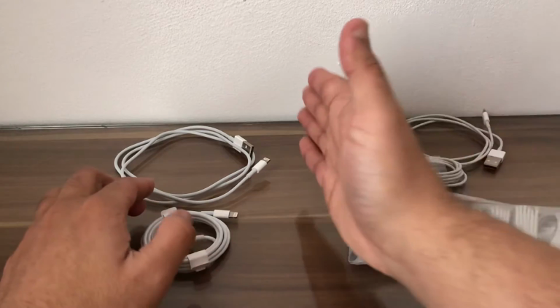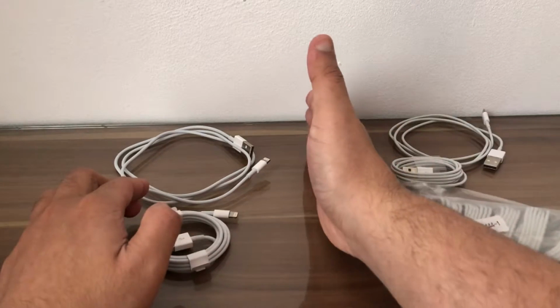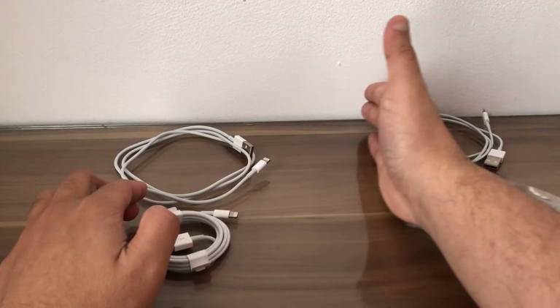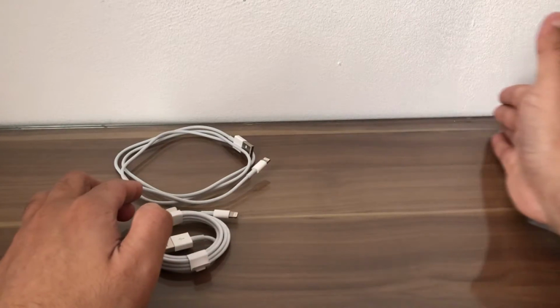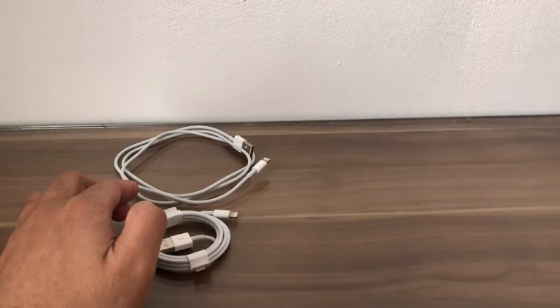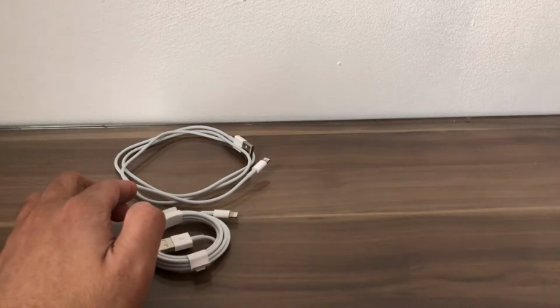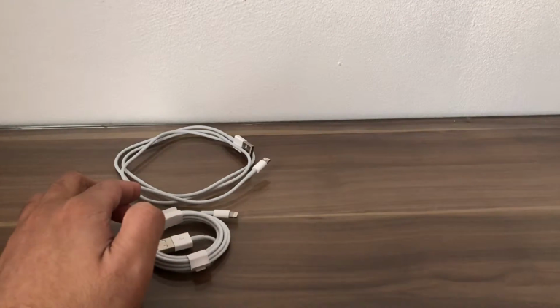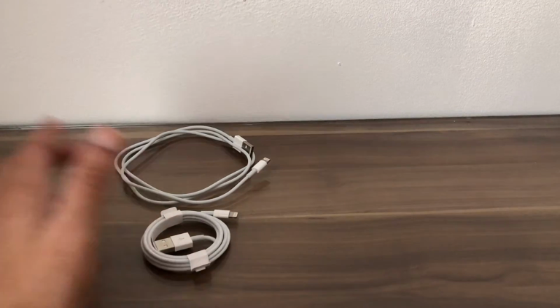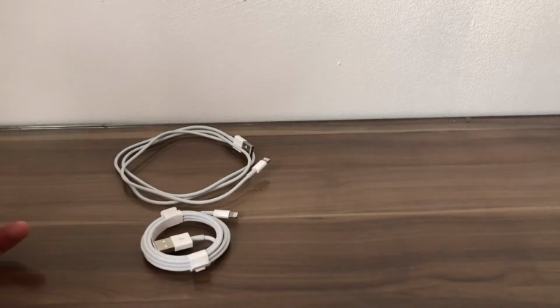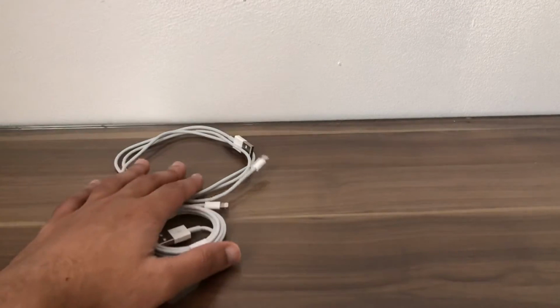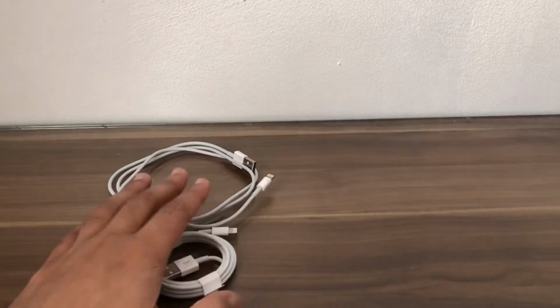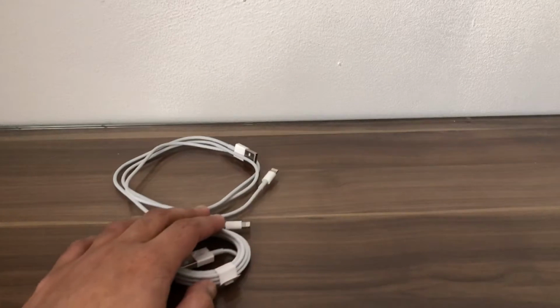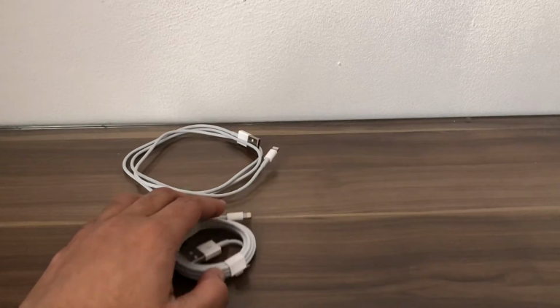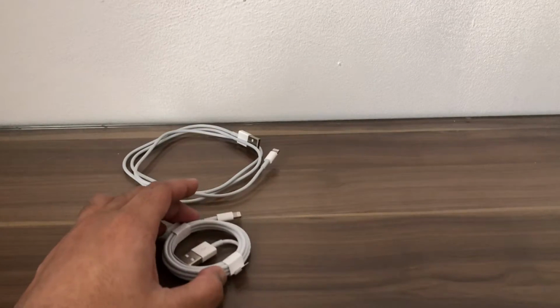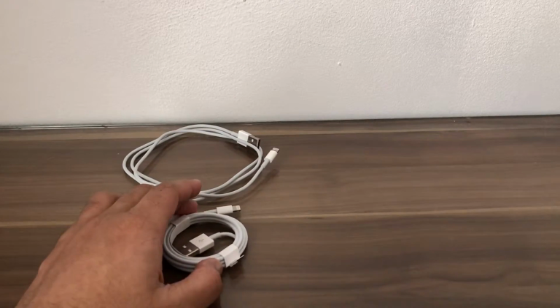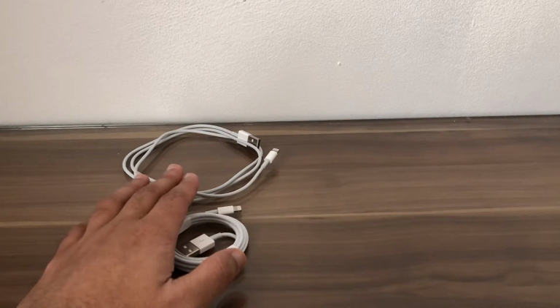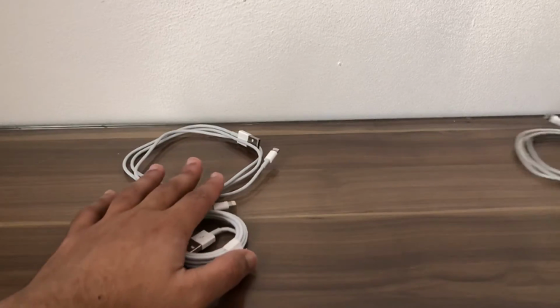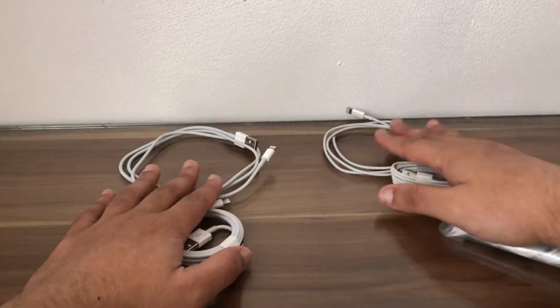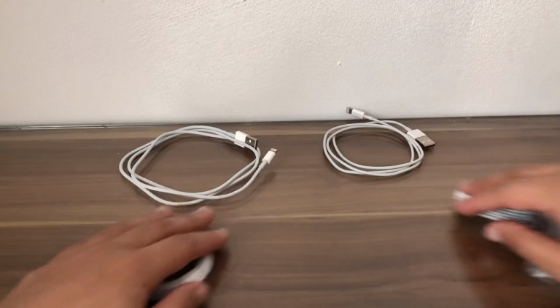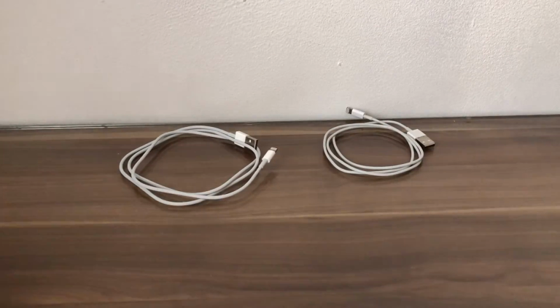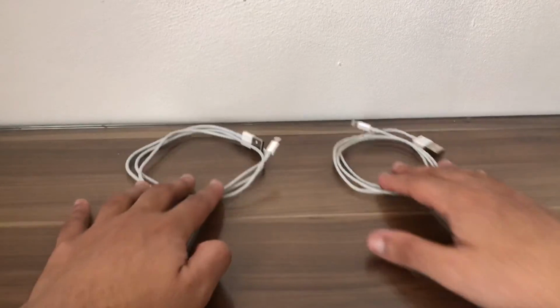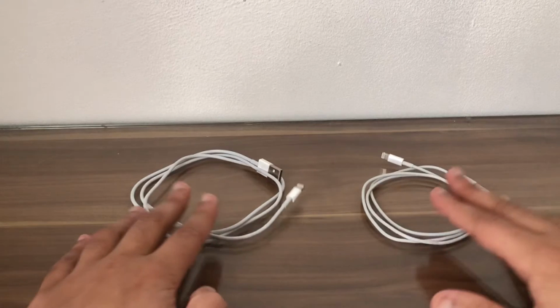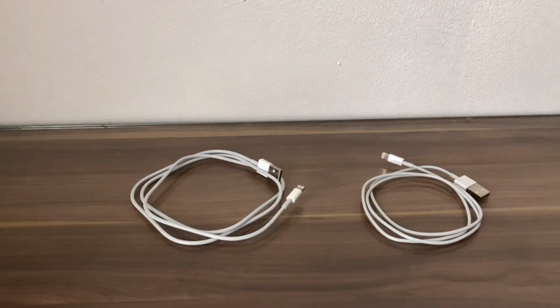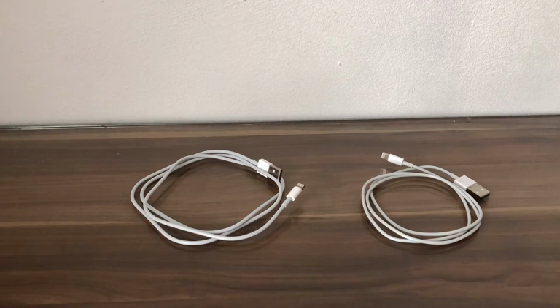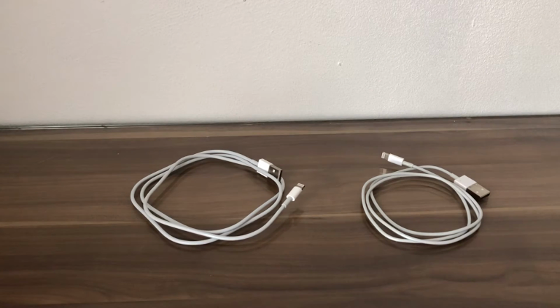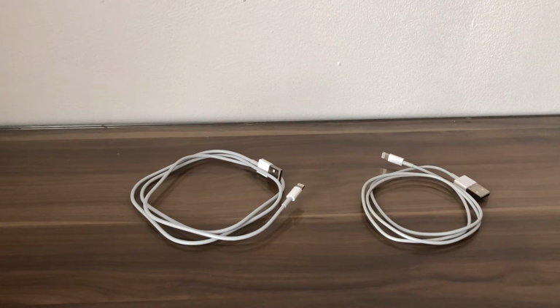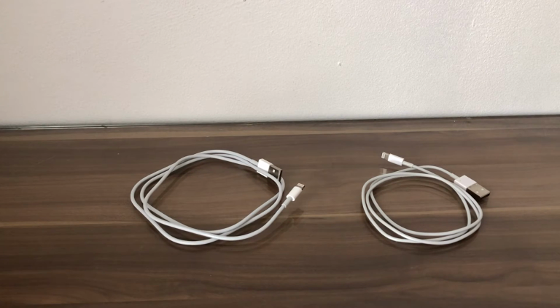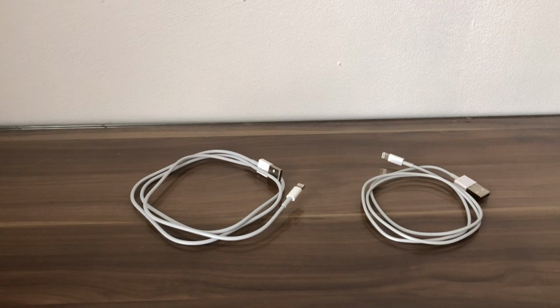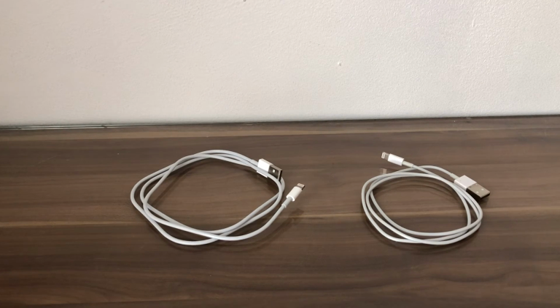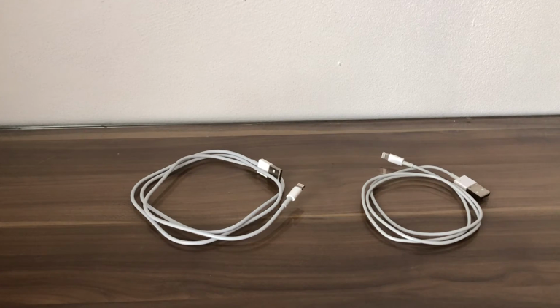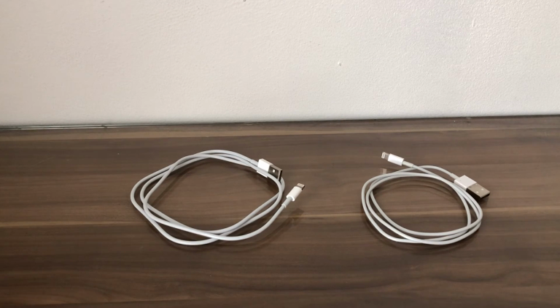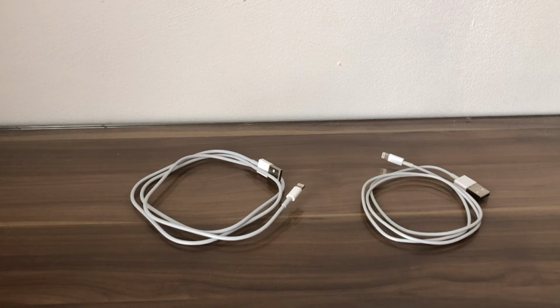Never shop on Wish.com — the products are fake. Get the original to be safe. That's it for this video, I'll see you guys in my next tutorial, thanks for now.